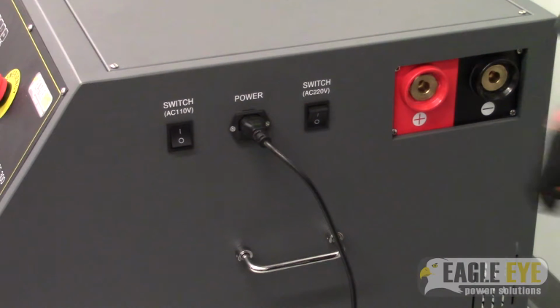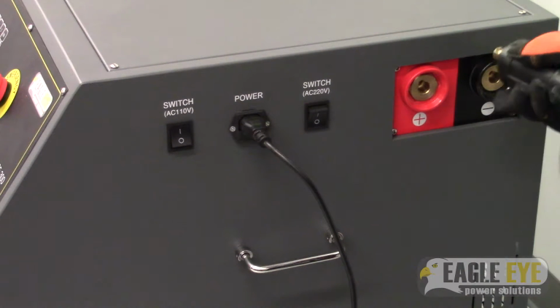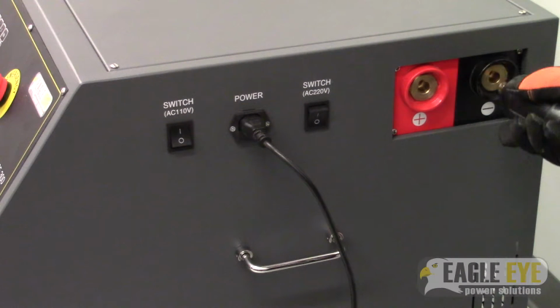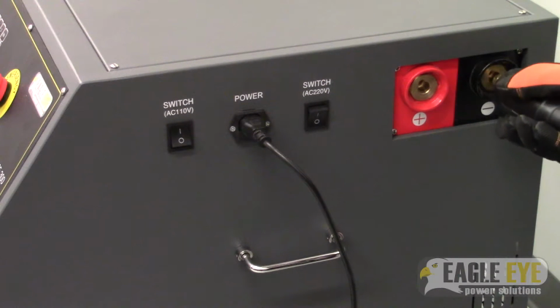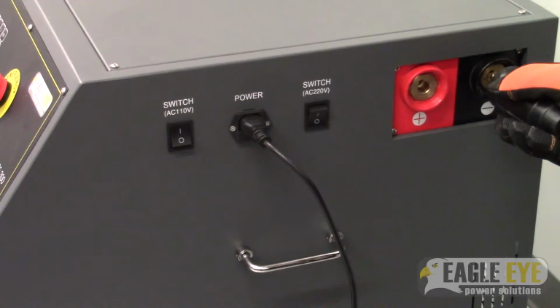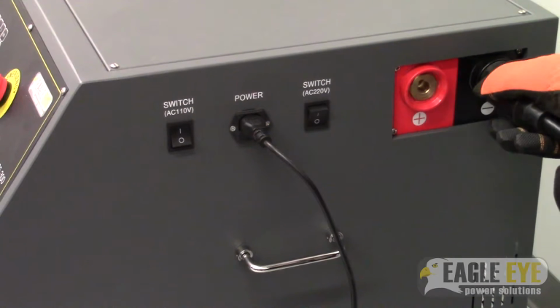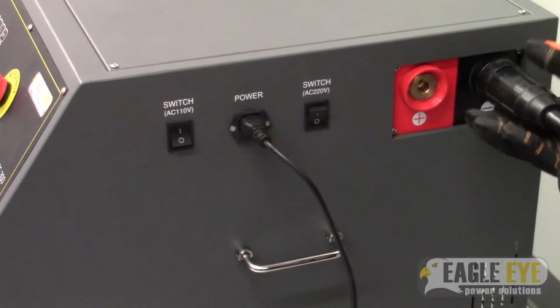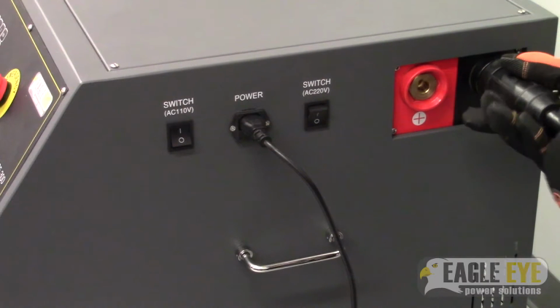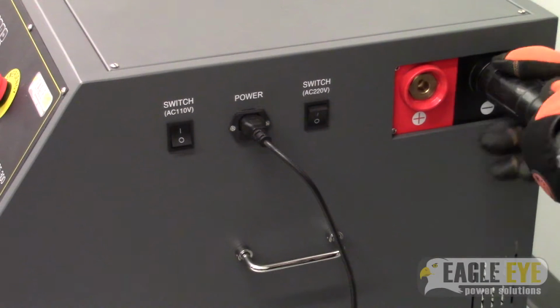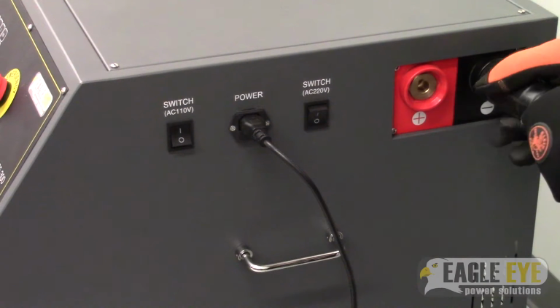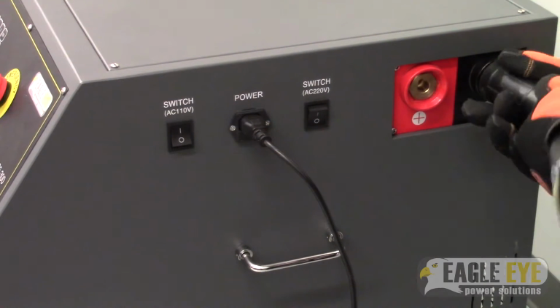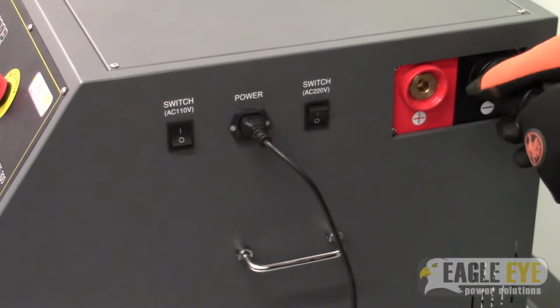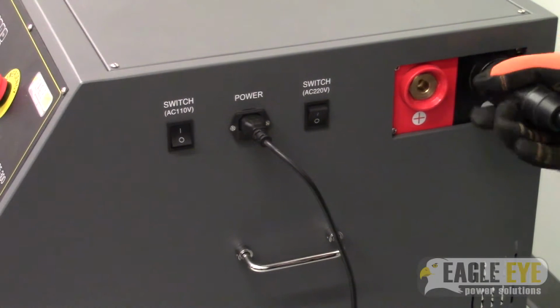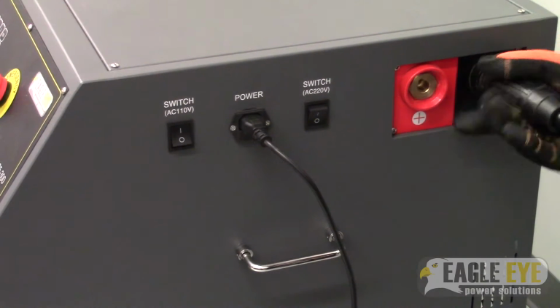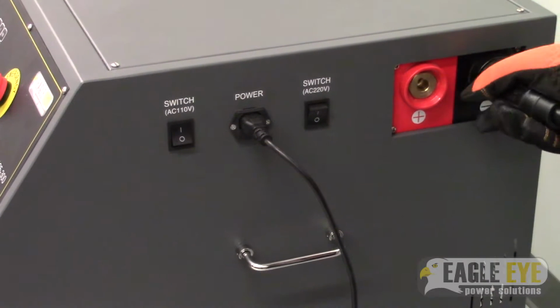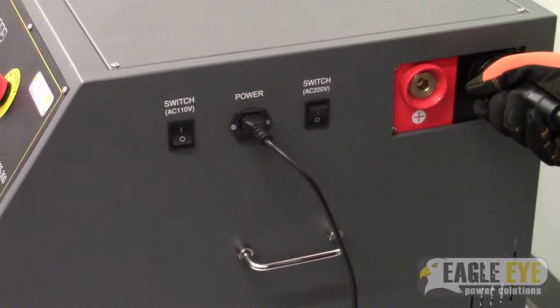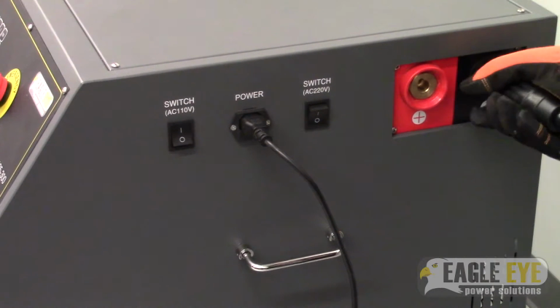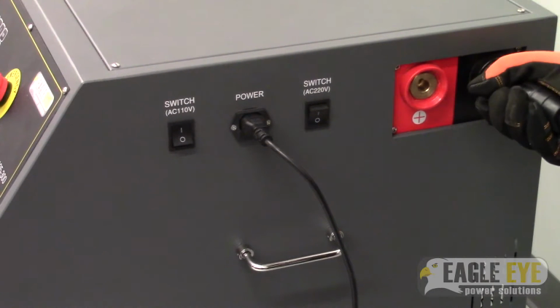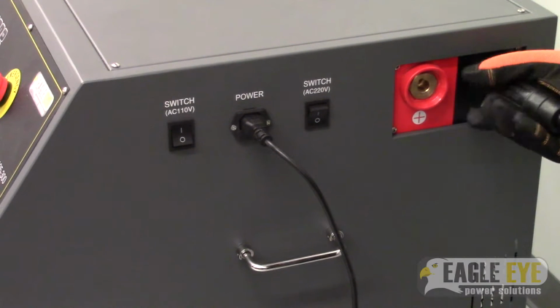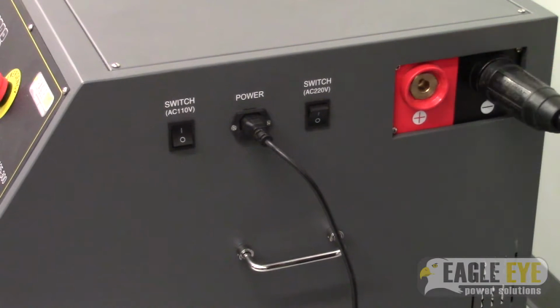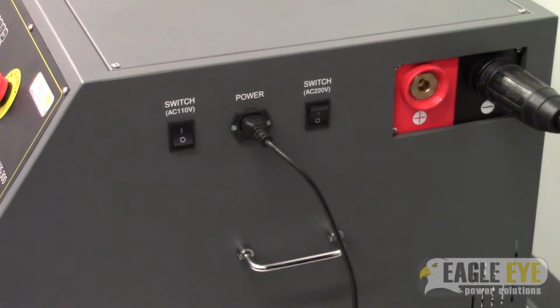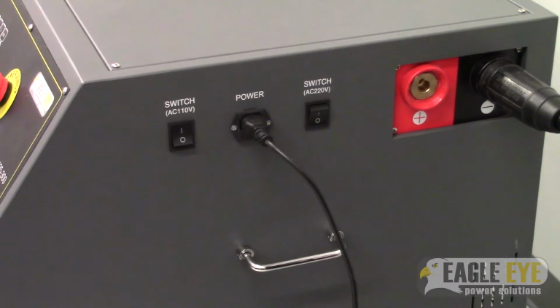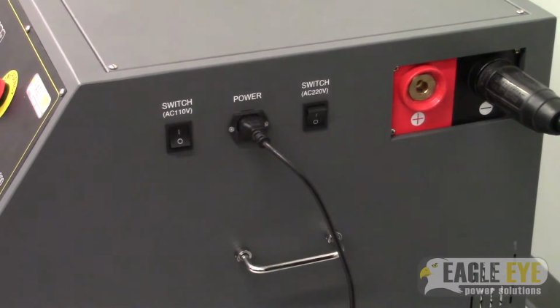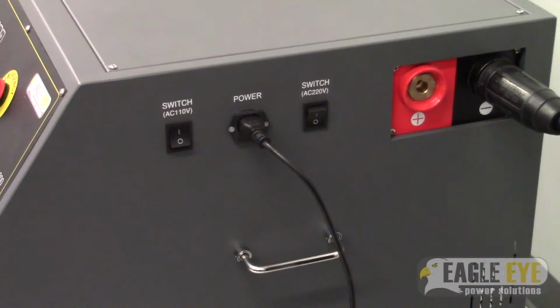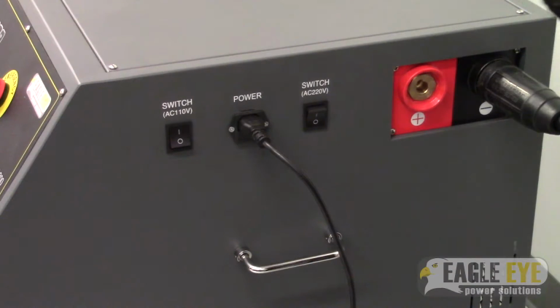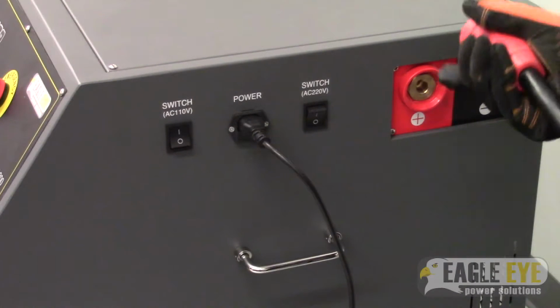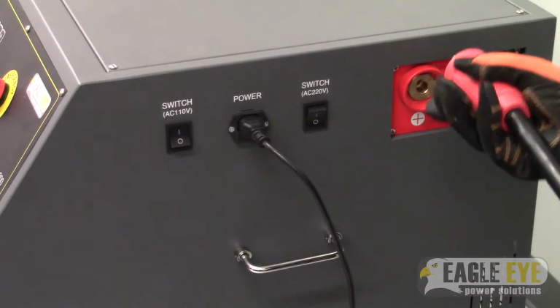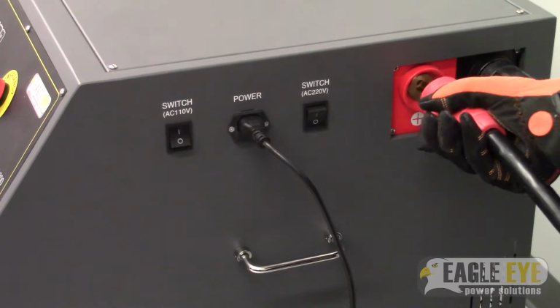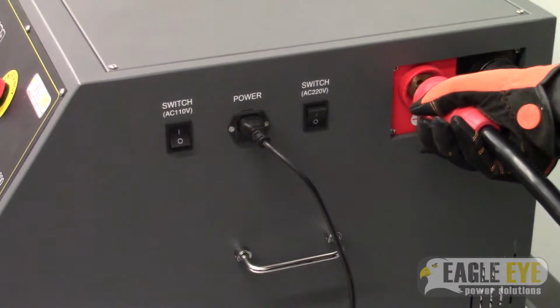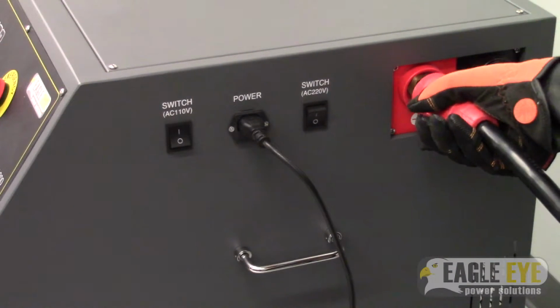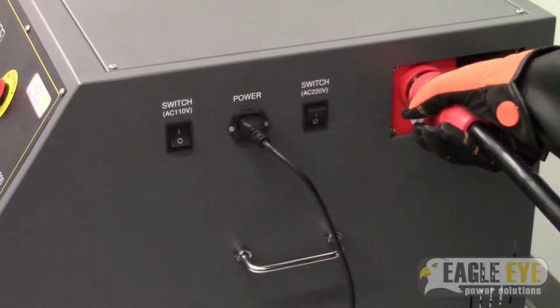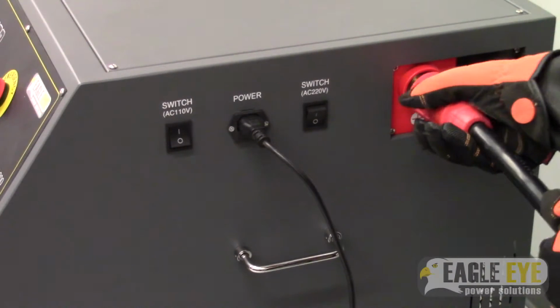Next you can plug in the load cables to the load bank. Insert the black cable and twist to tighten it on, then do the same with the red cable.